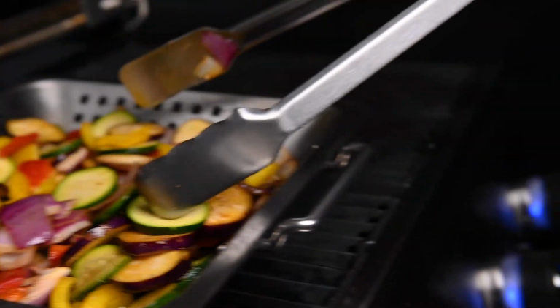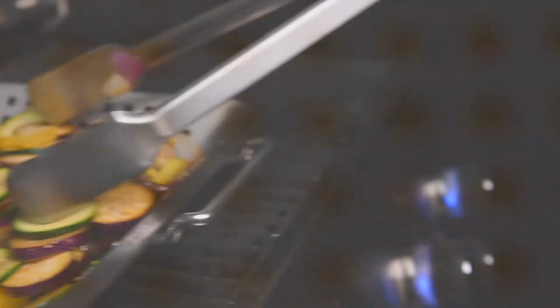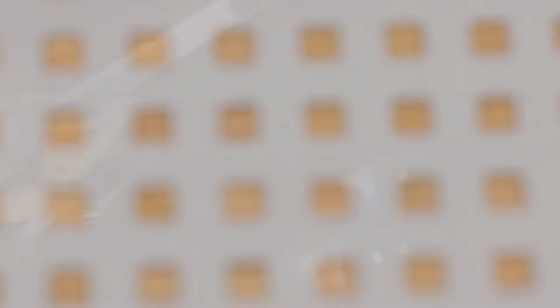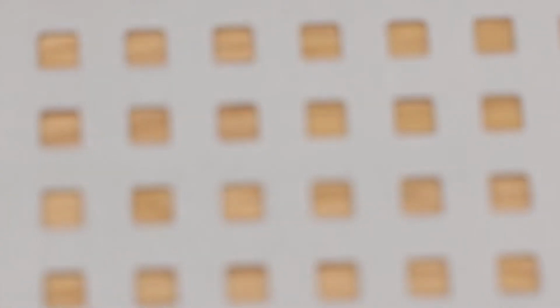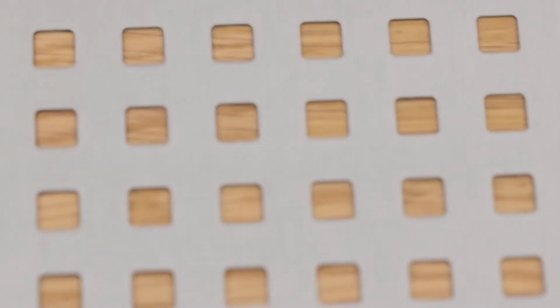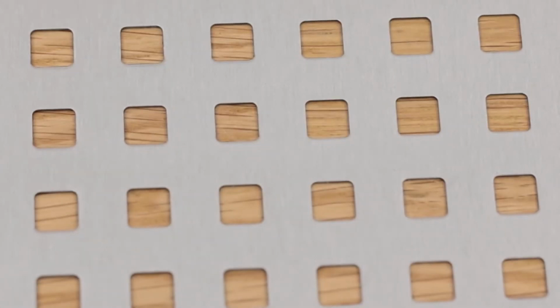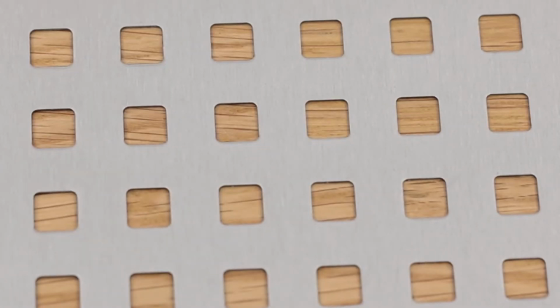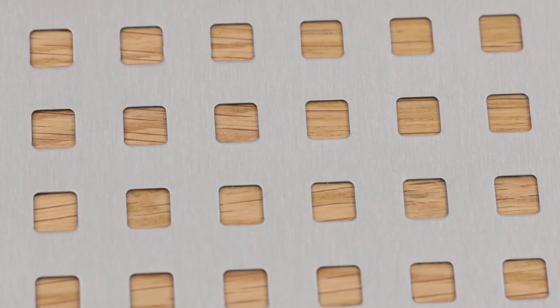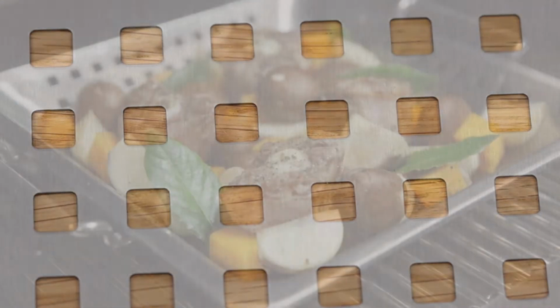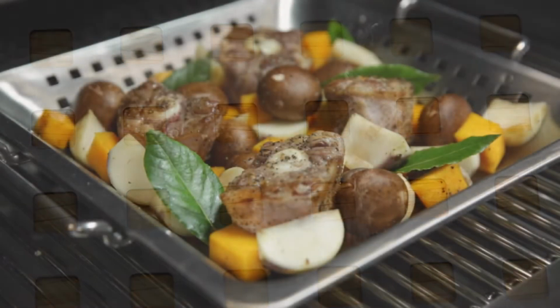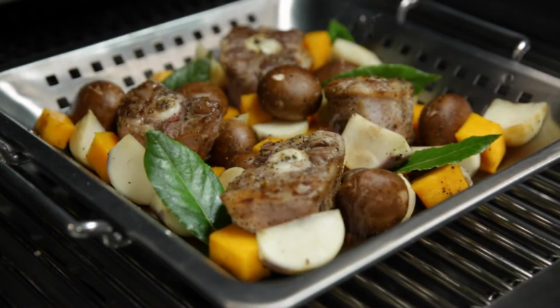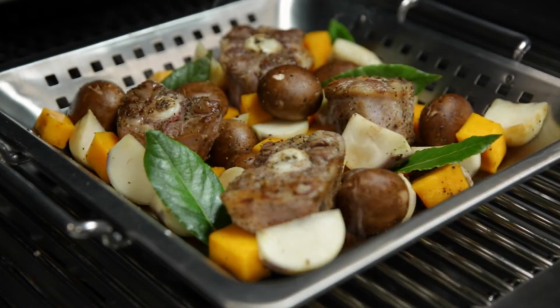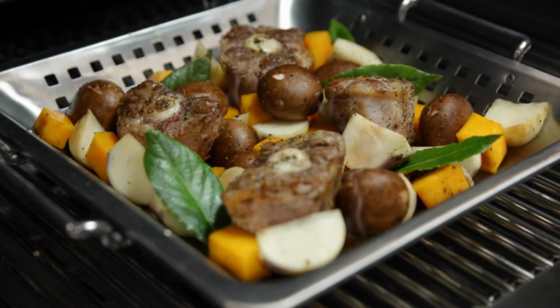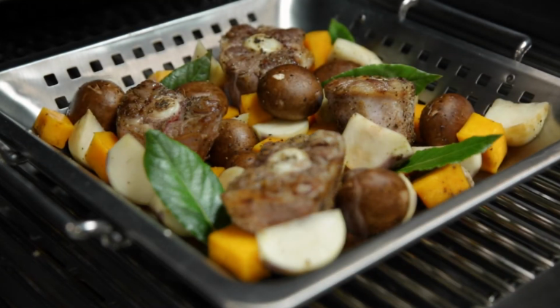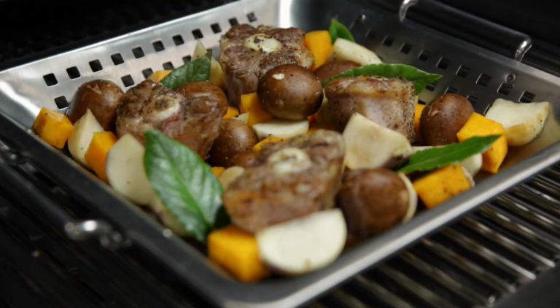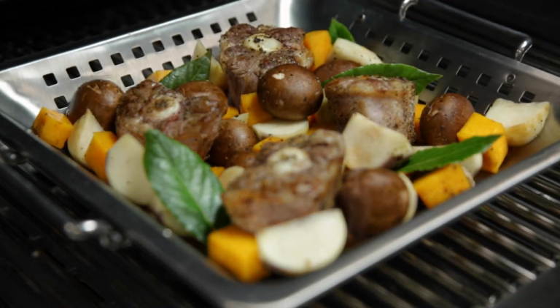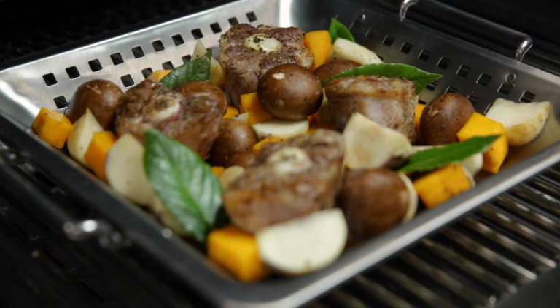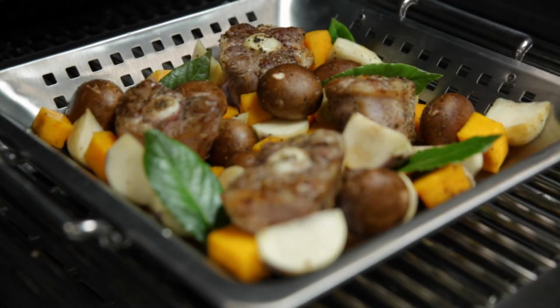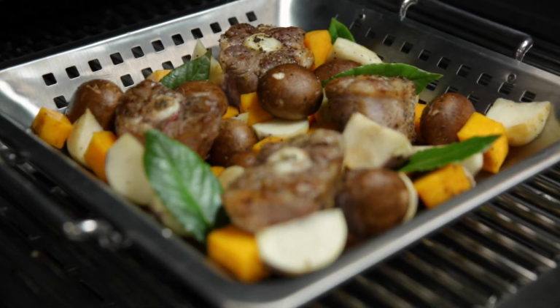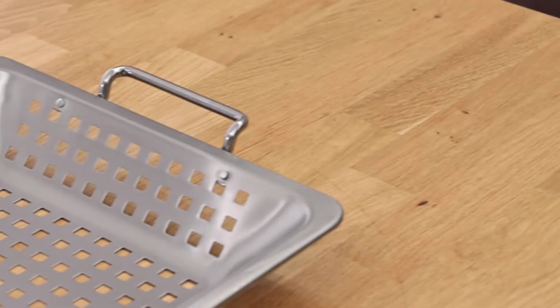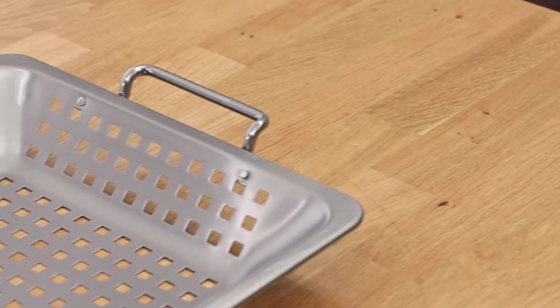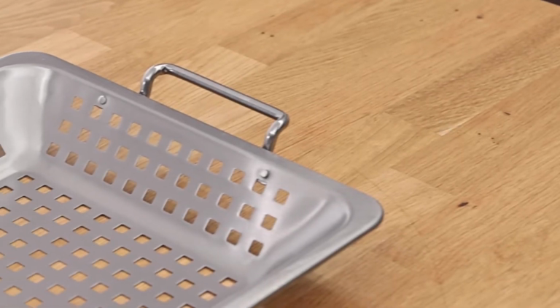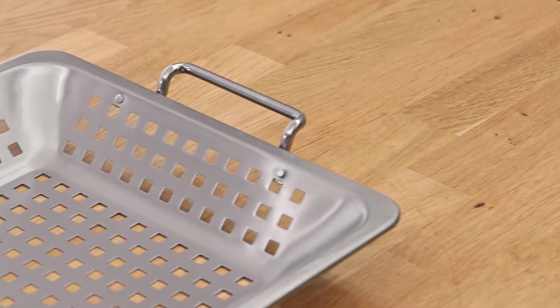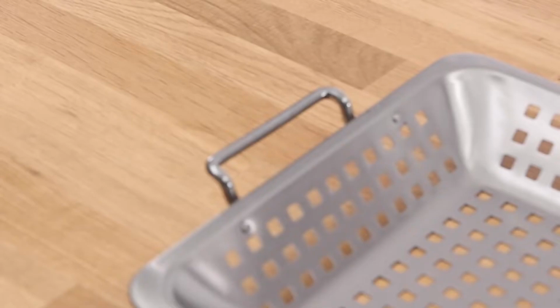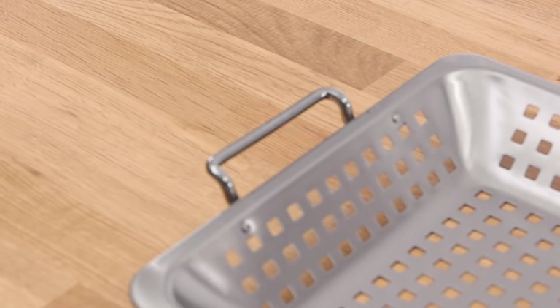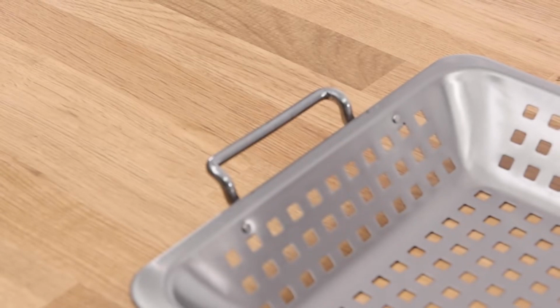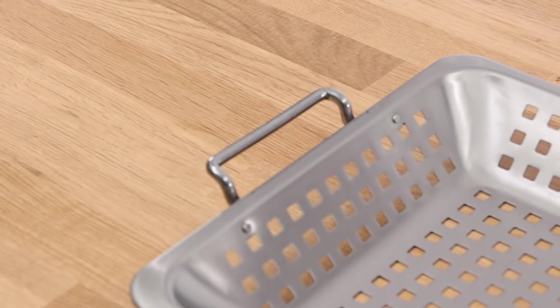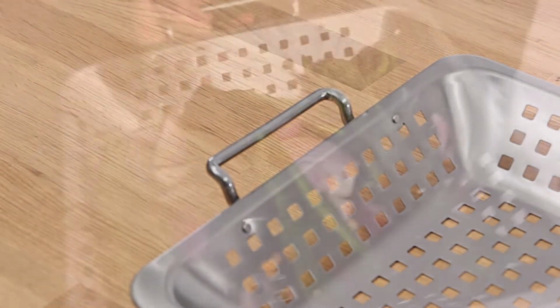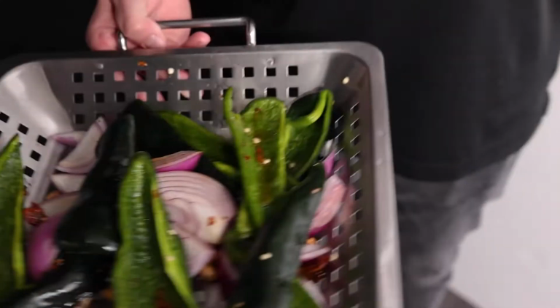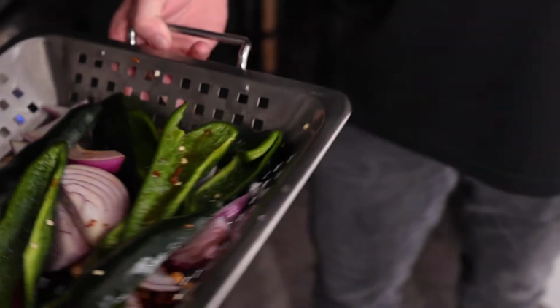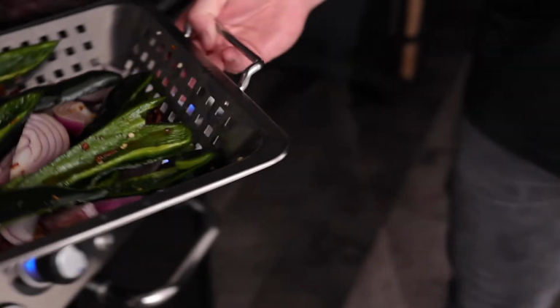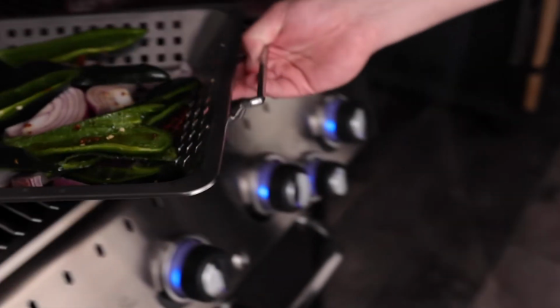The wok has square perforations for superior heat flow and searing capability. The wok also features two stainless handles for great control when moving the wok.